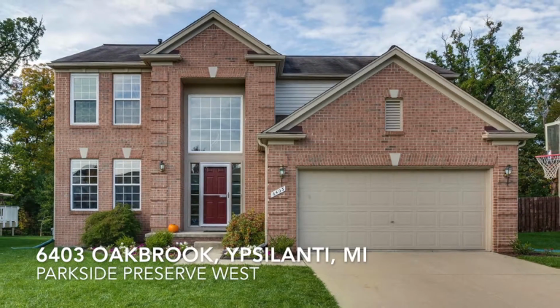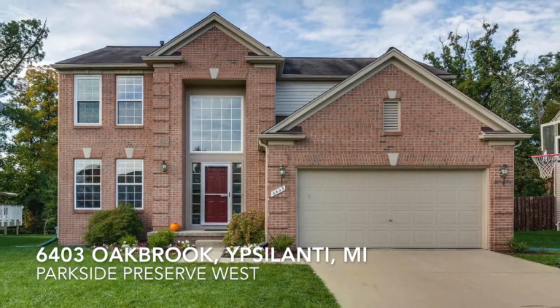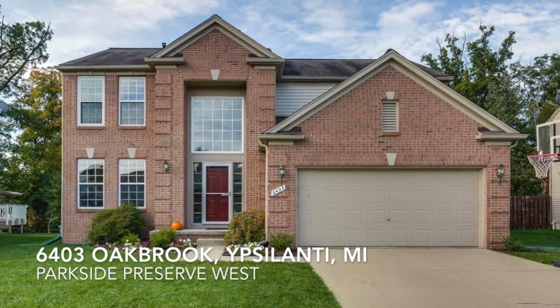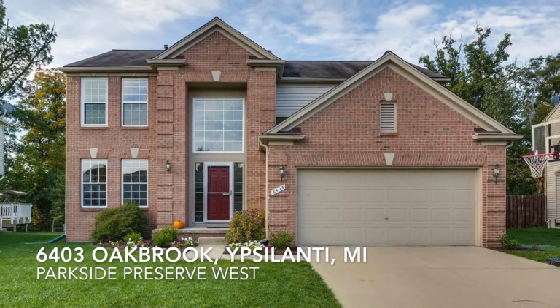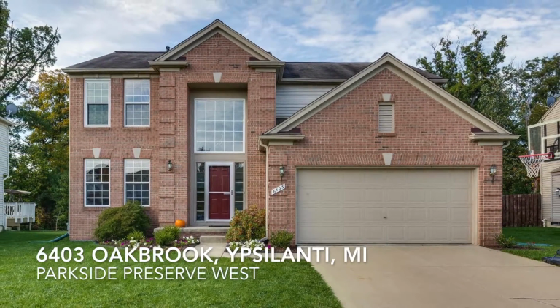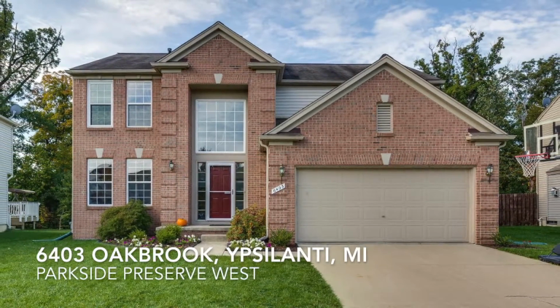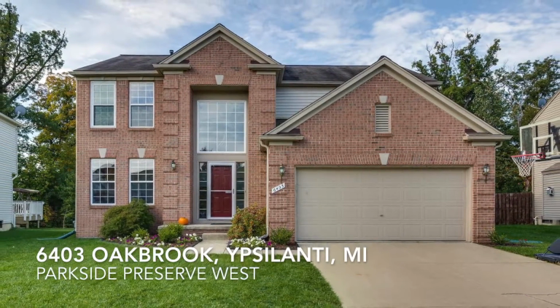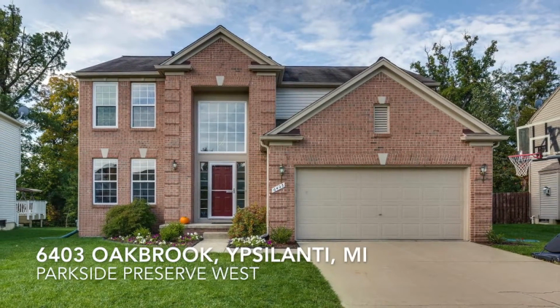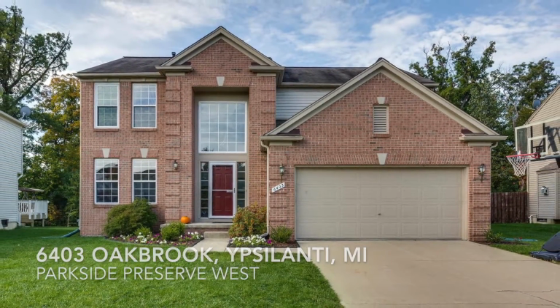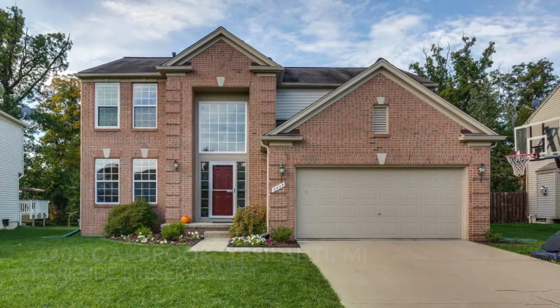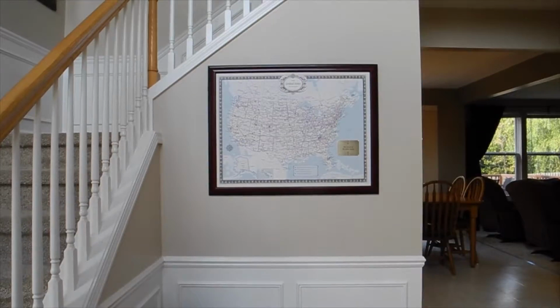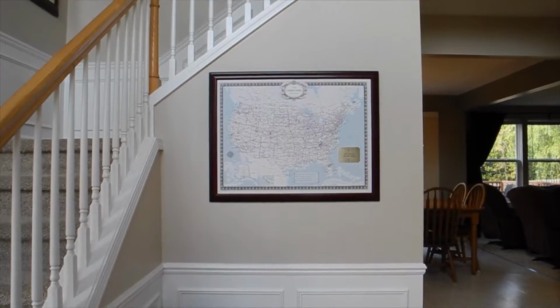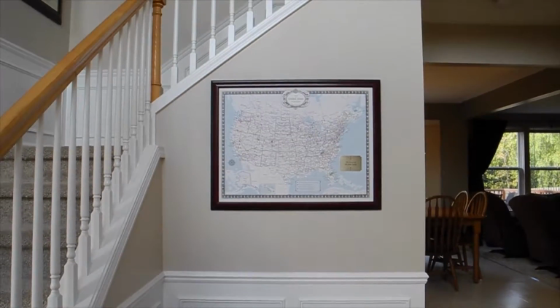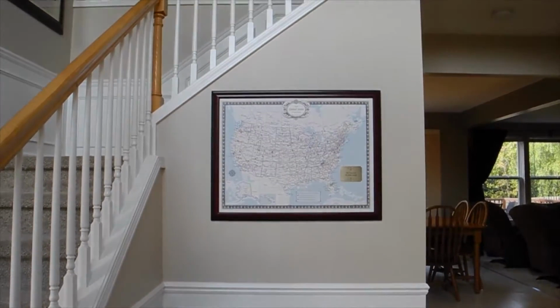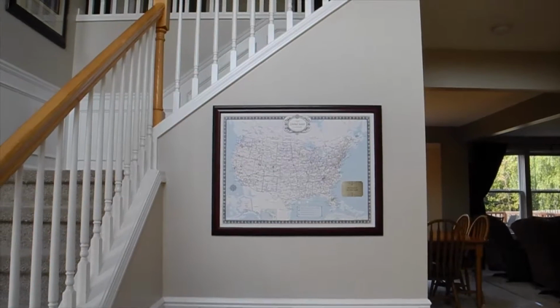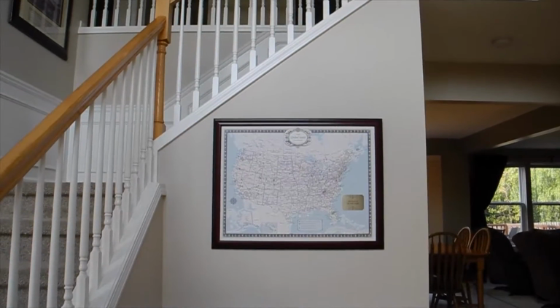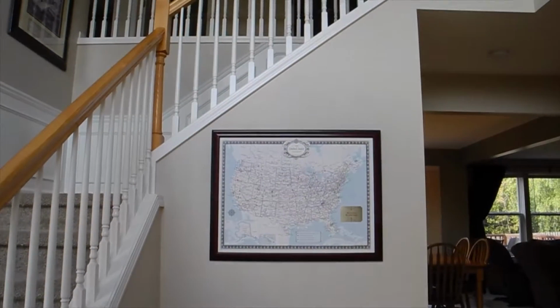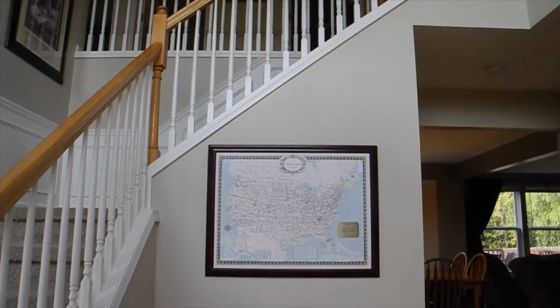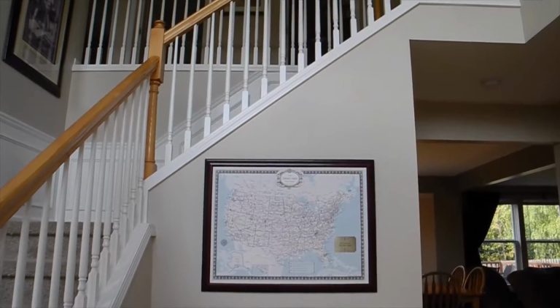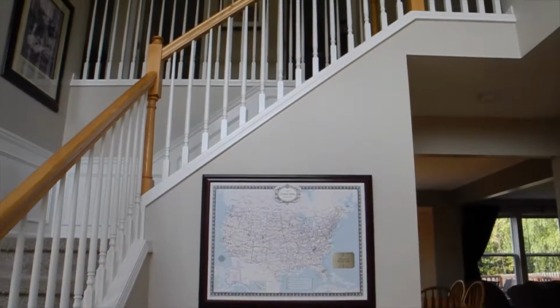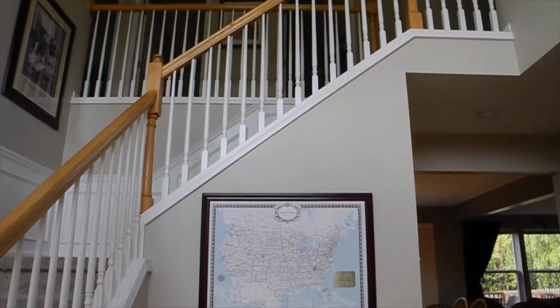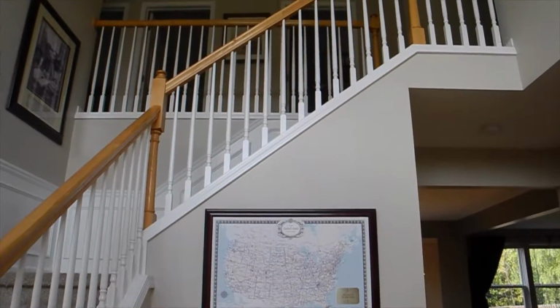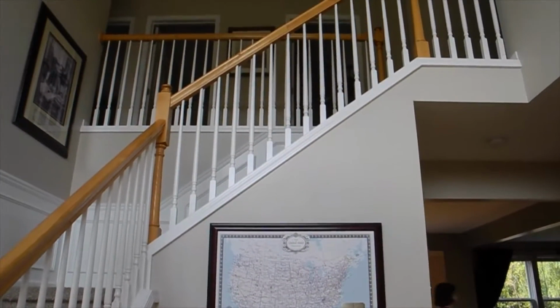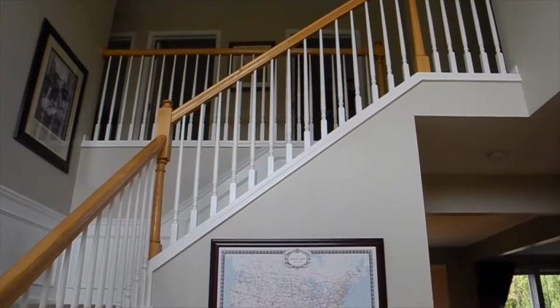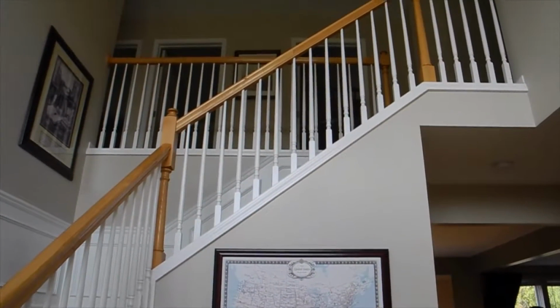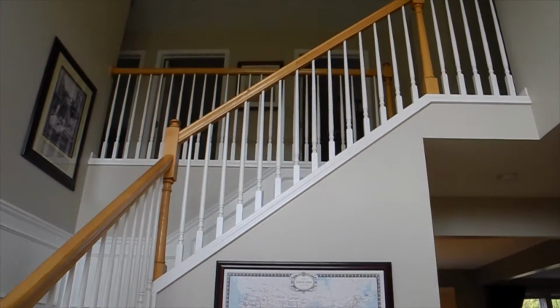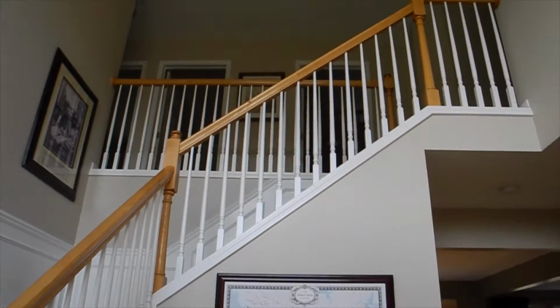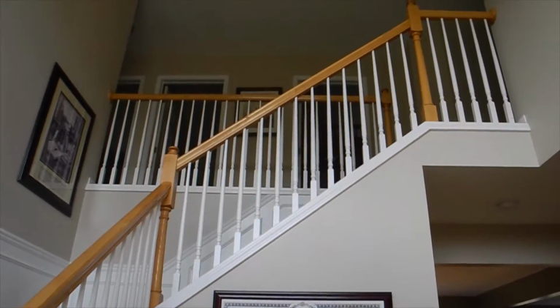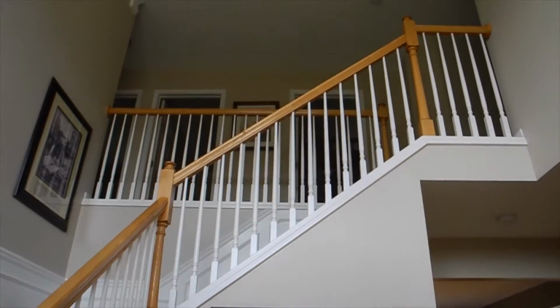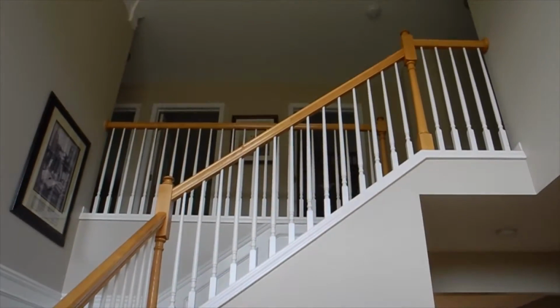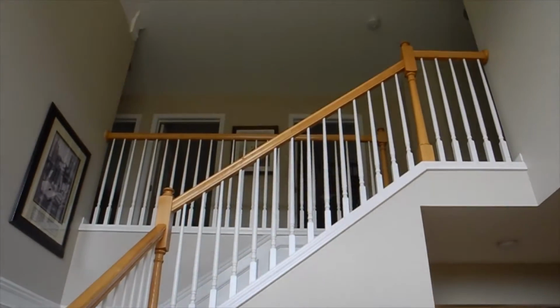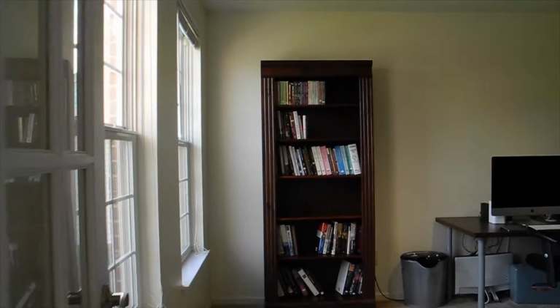Welcome to 6403 Oak Brook in Ypsilanti, Michigan. This beautiful St. James model is located in the Parkside Preserve West neighborhood of Ypsilanti Township.